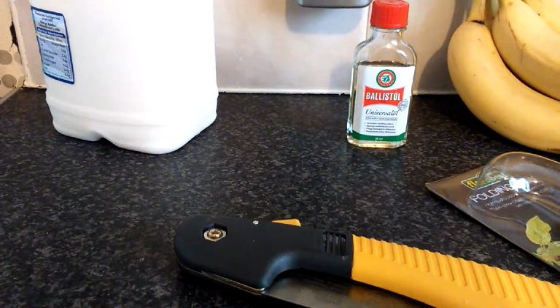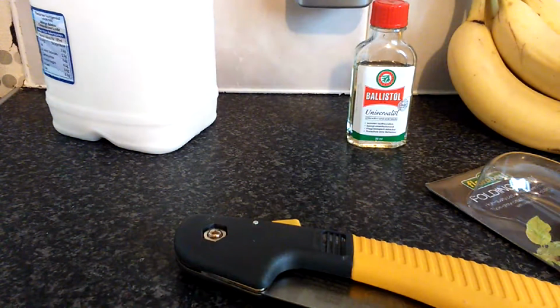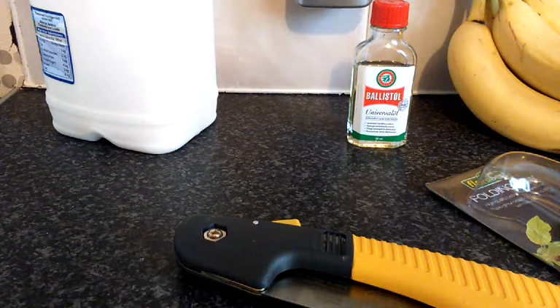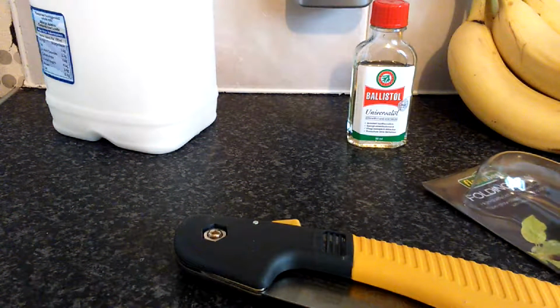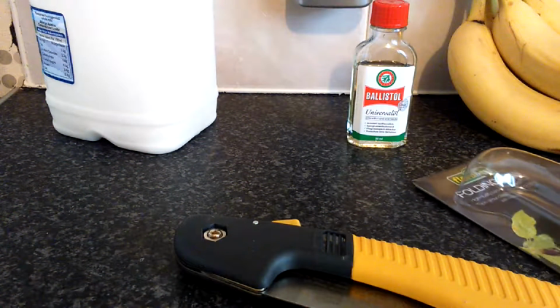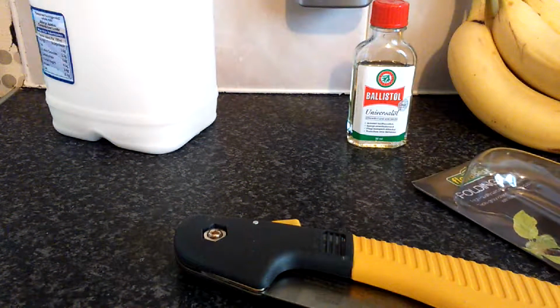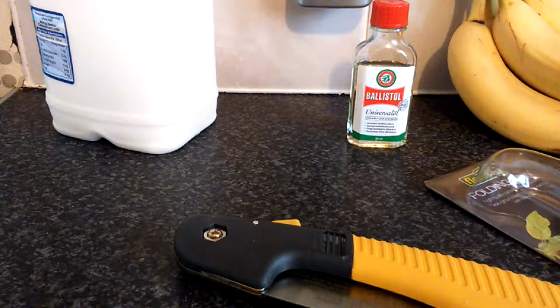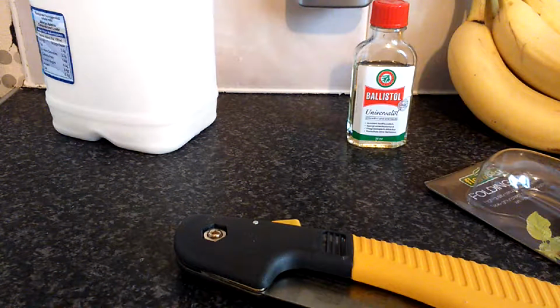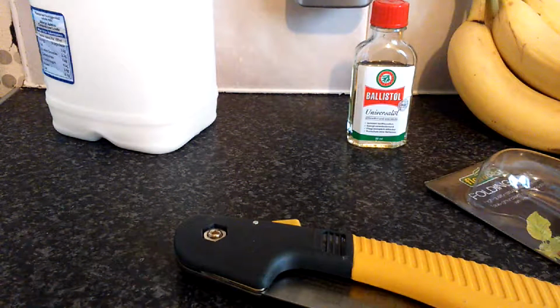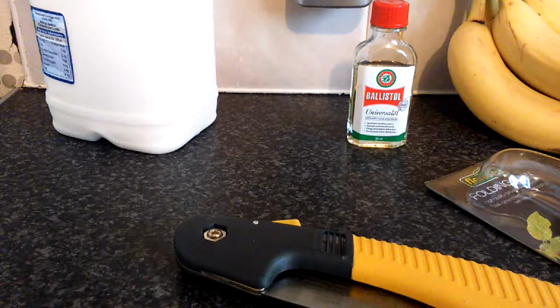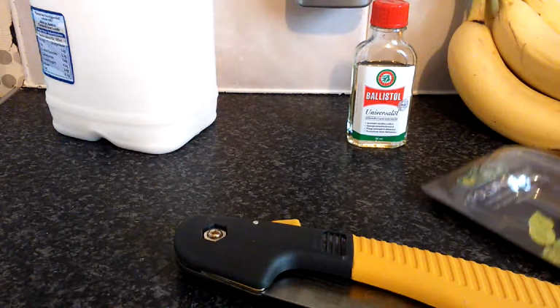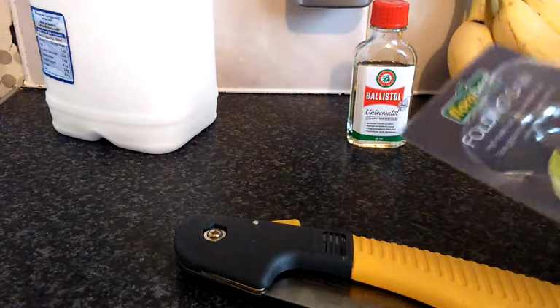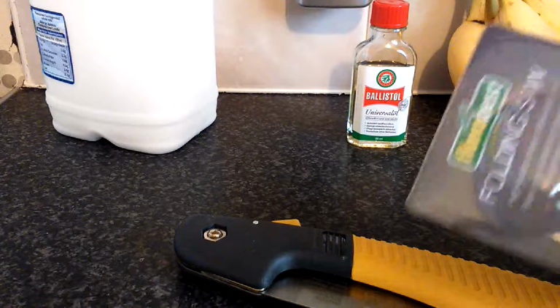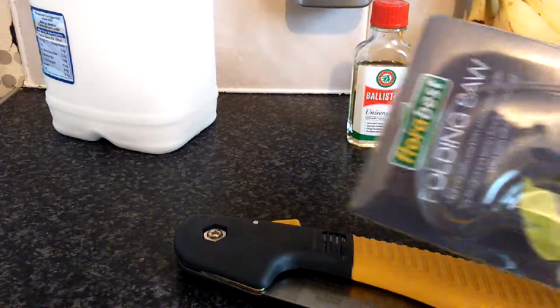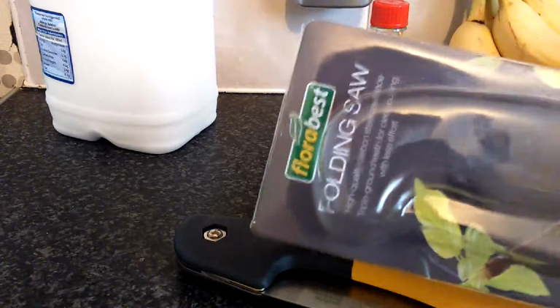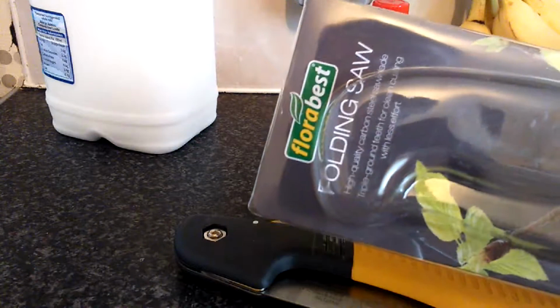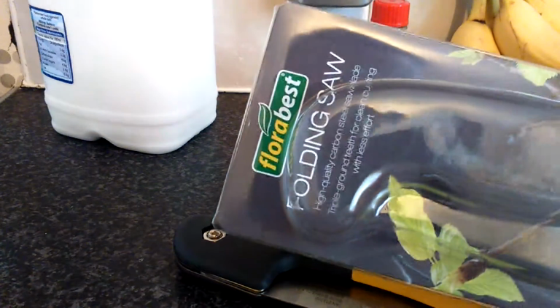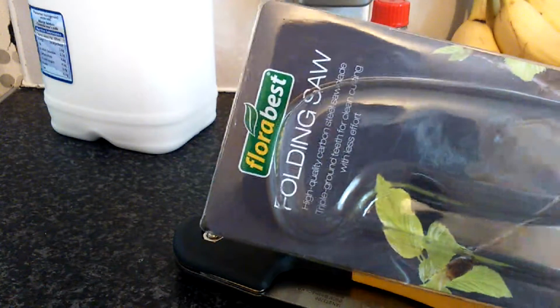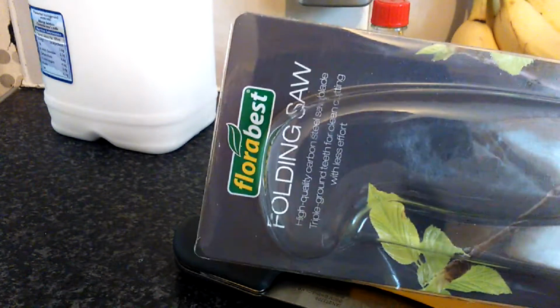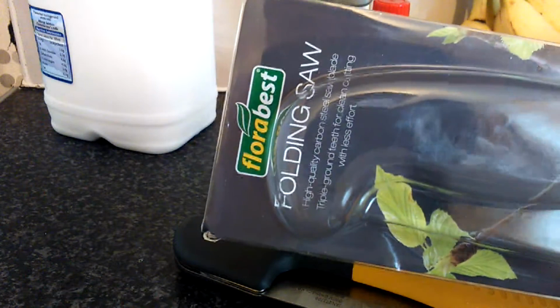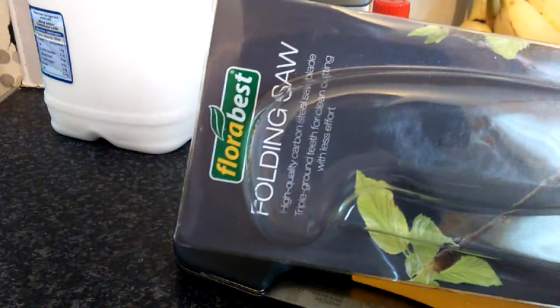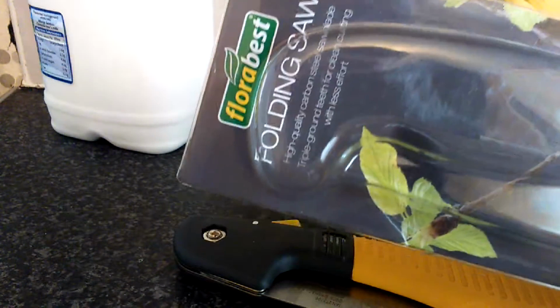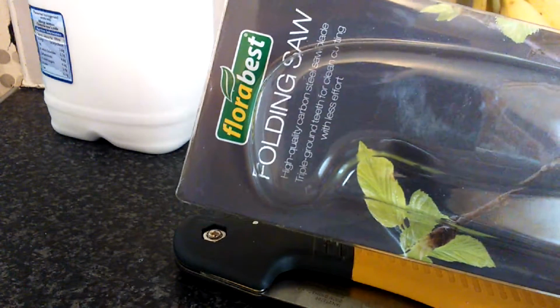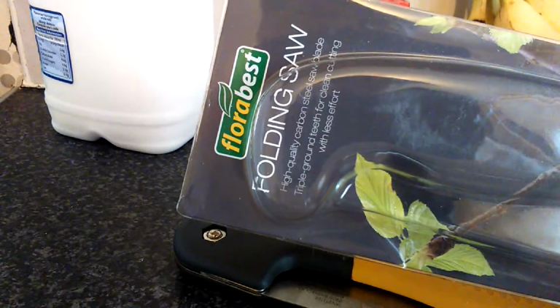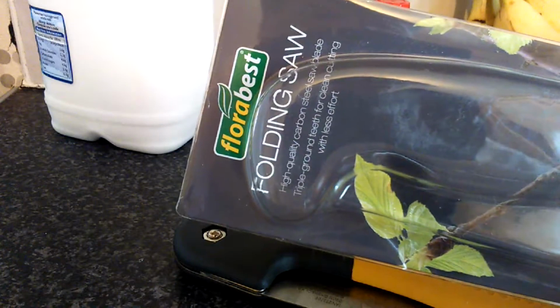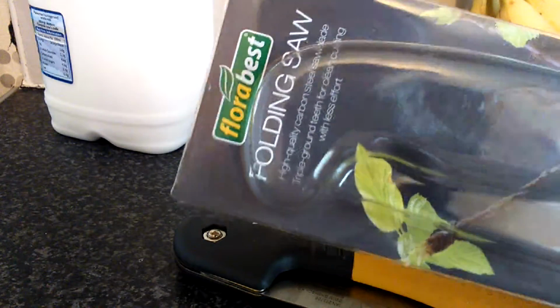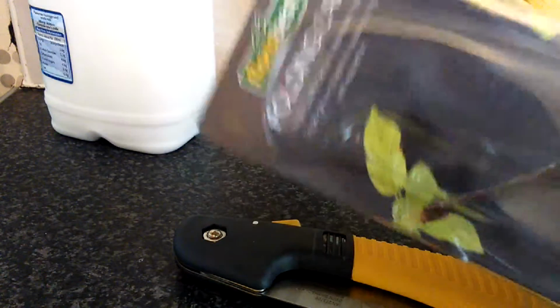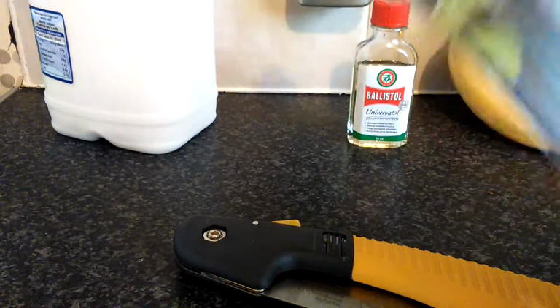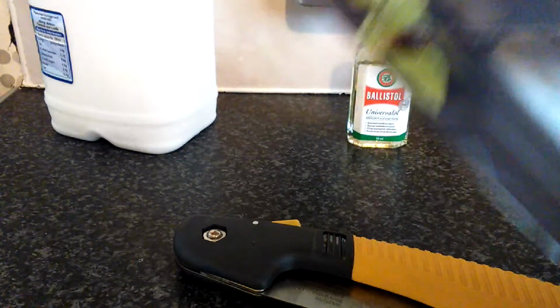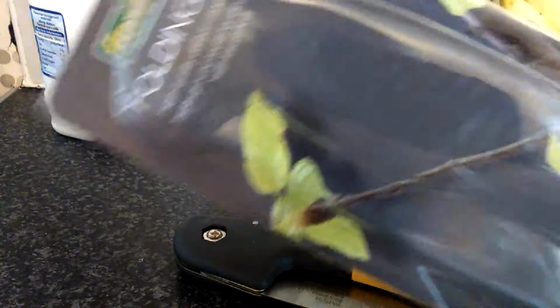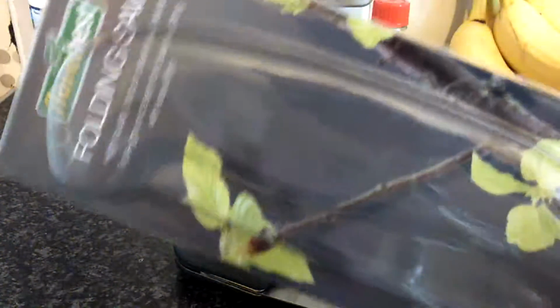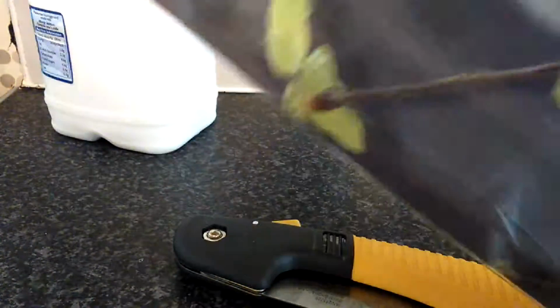So guys, just doing a very quick wee video today. Past couple of days there, I went and purchased one of these folding saws, which I thought might come in handy.